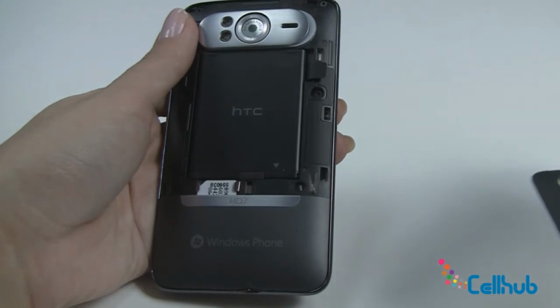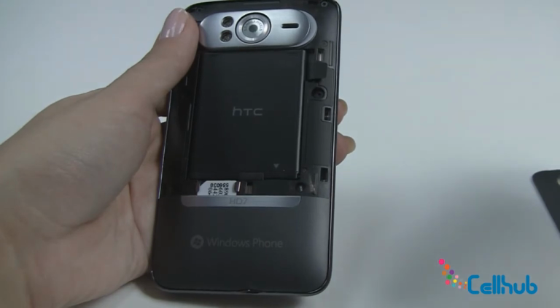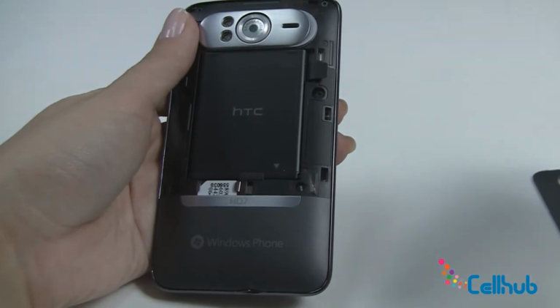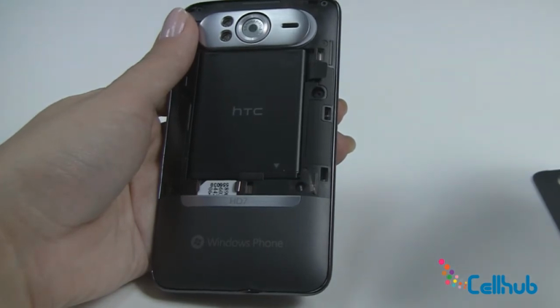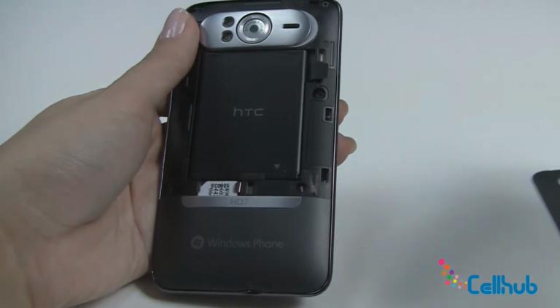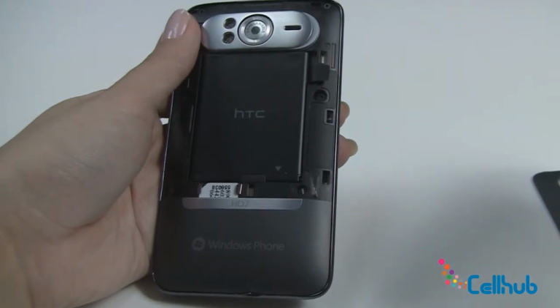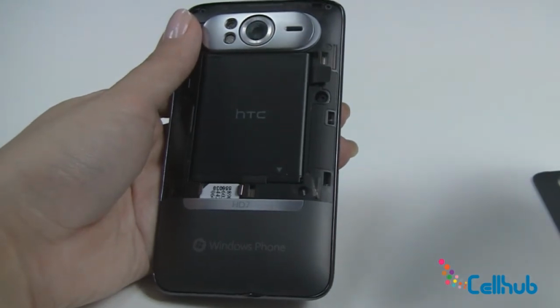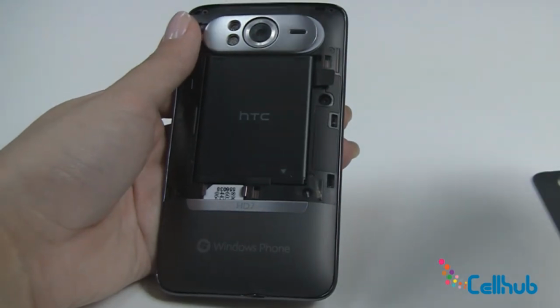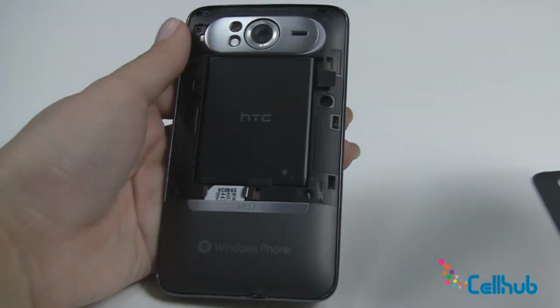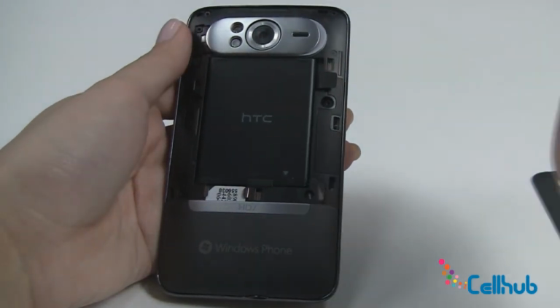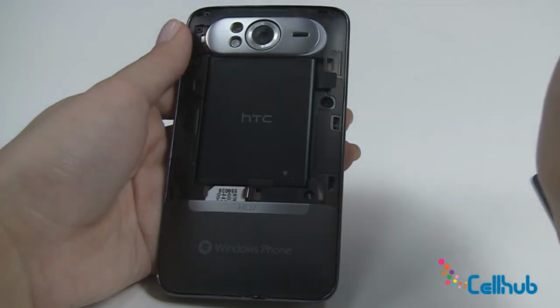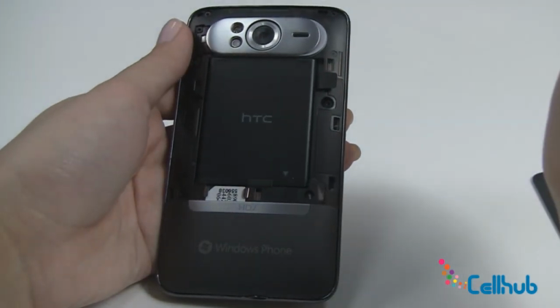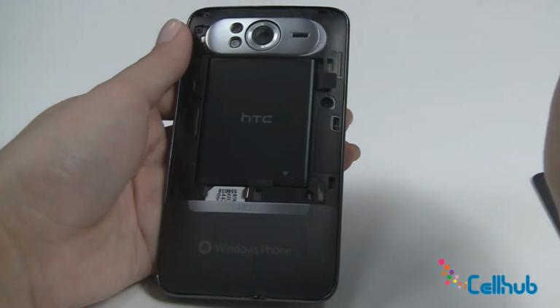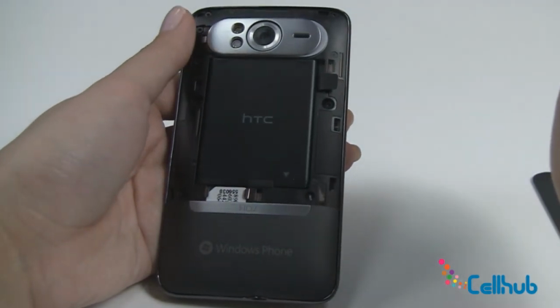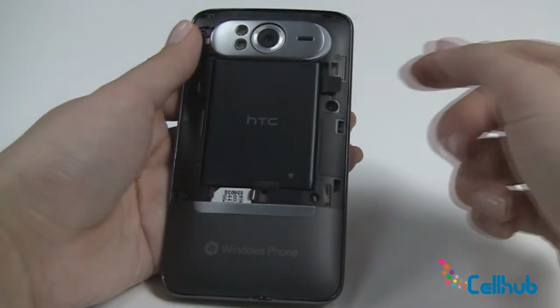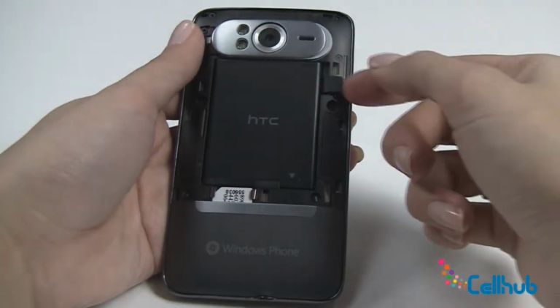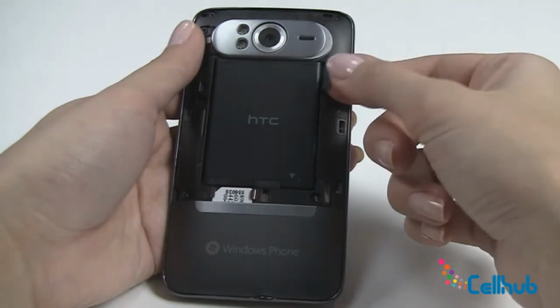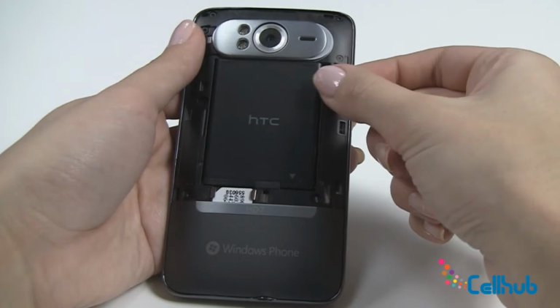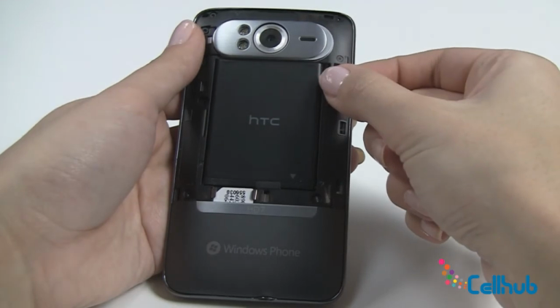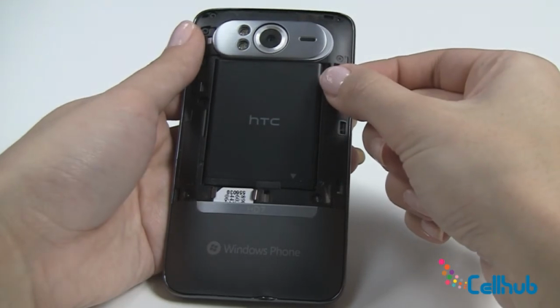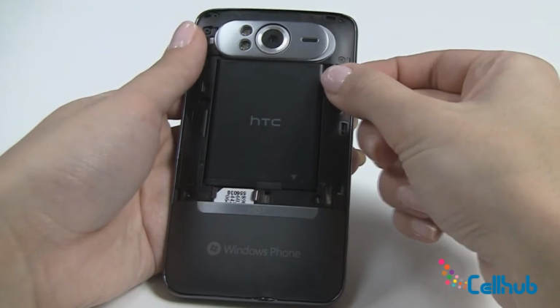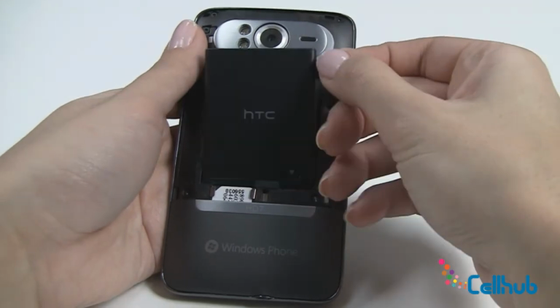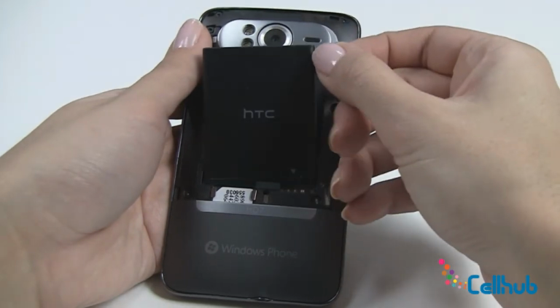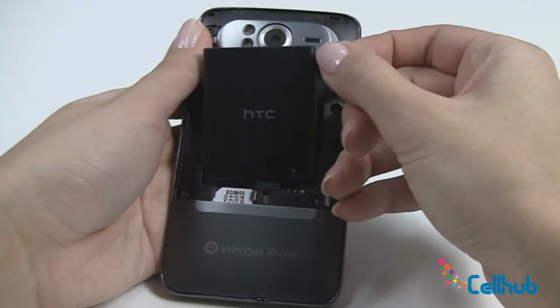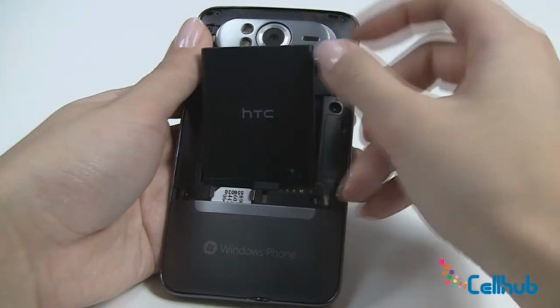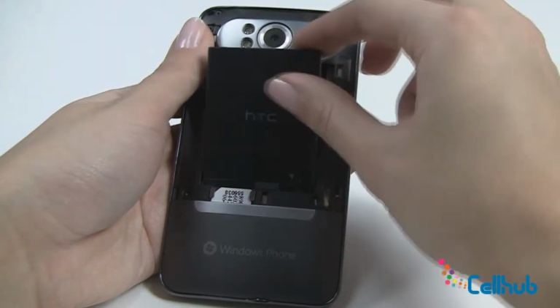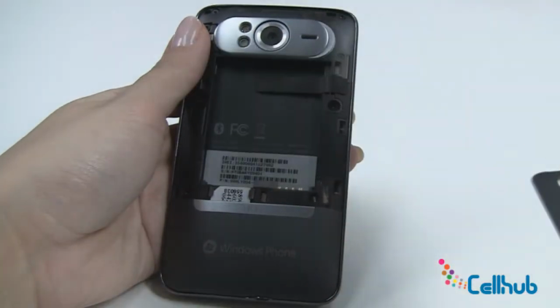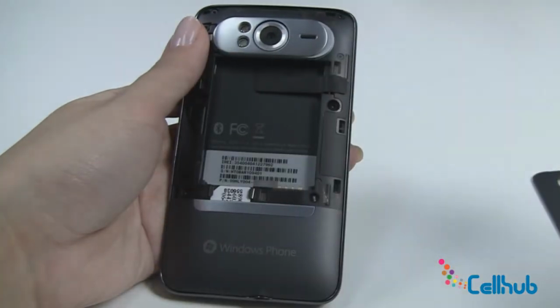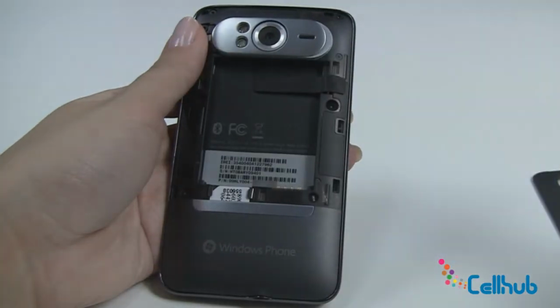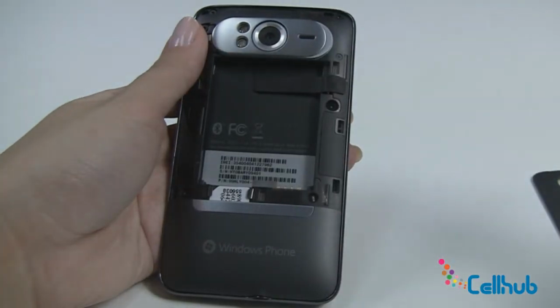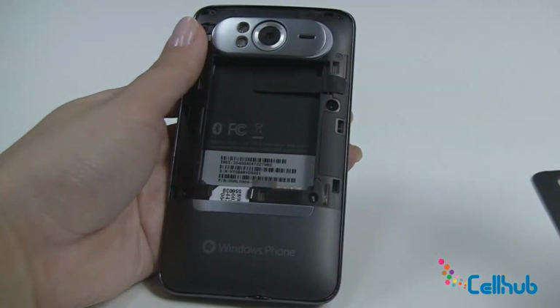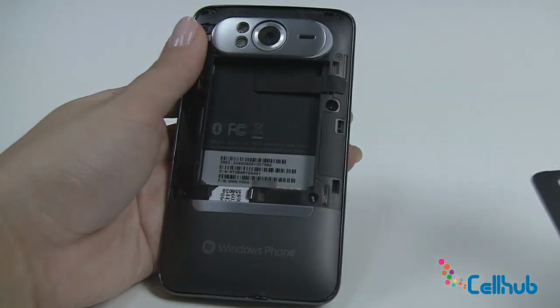You're all set and ready to use your new phone, but on the off chance you need to take your battery out, they've included a pull tab — just pull up and out comes your battery.